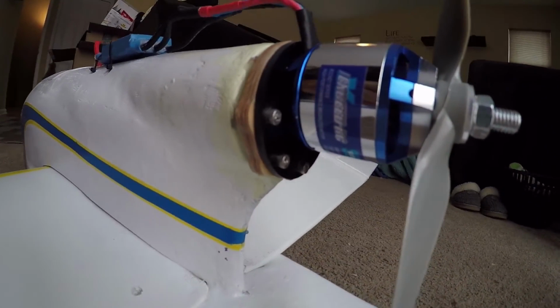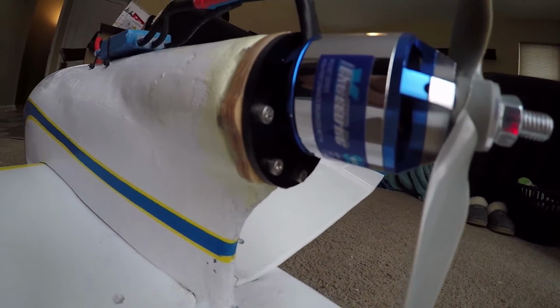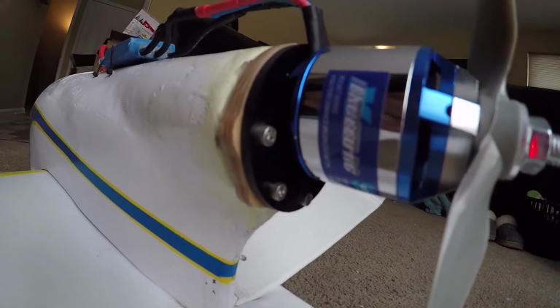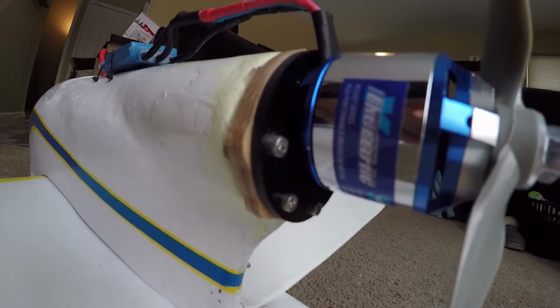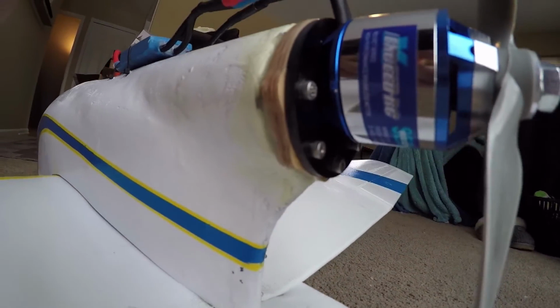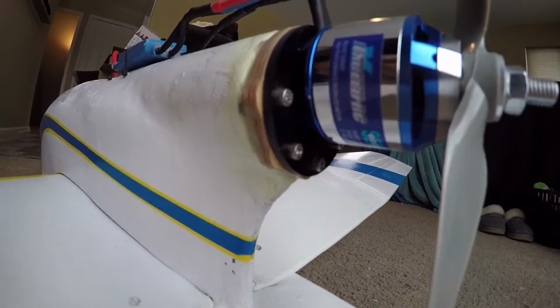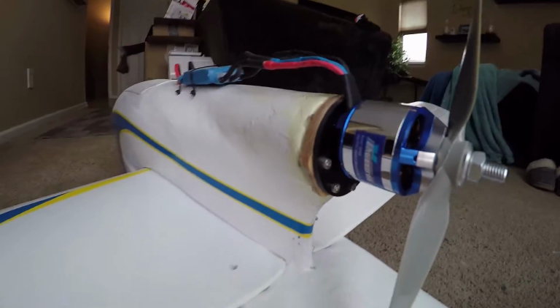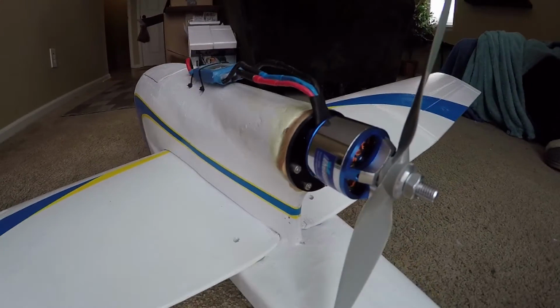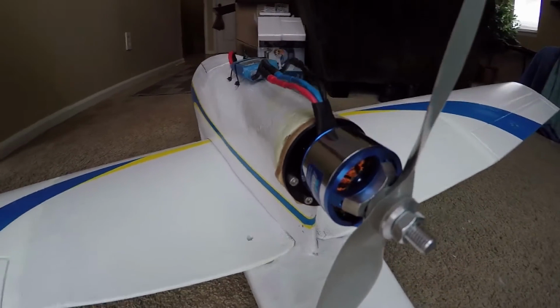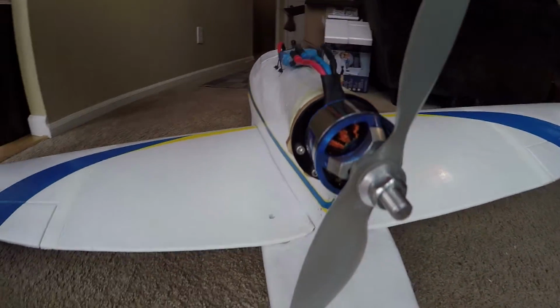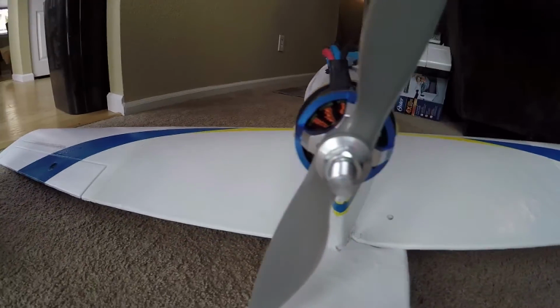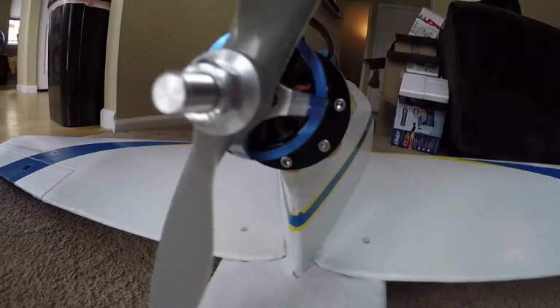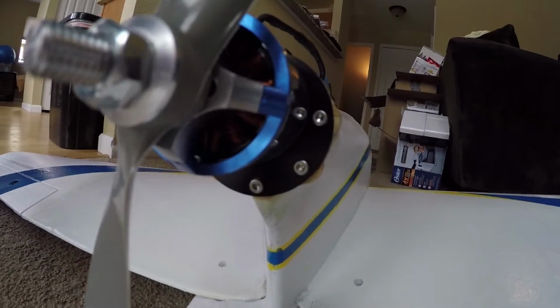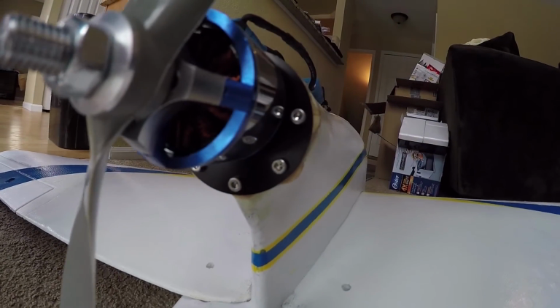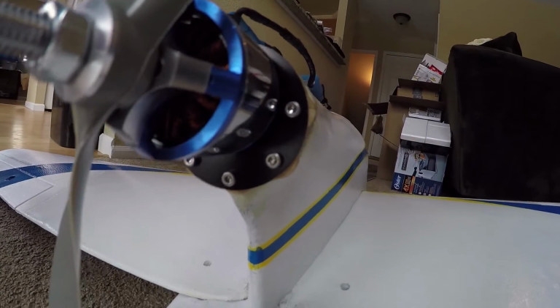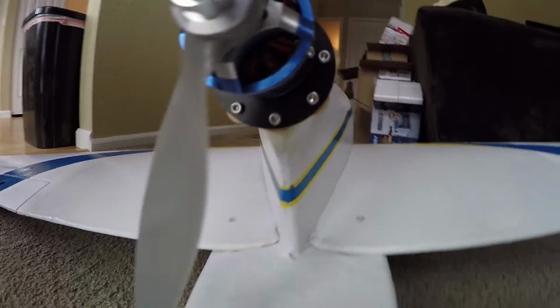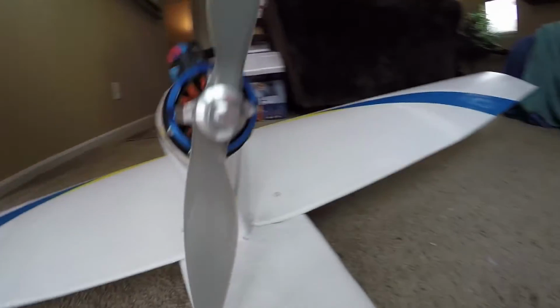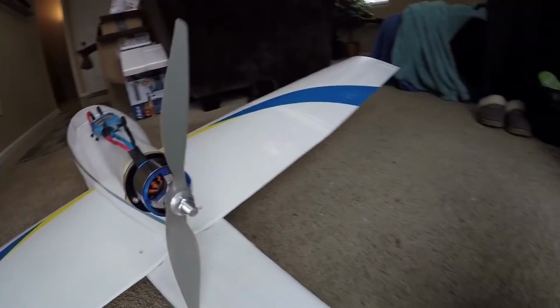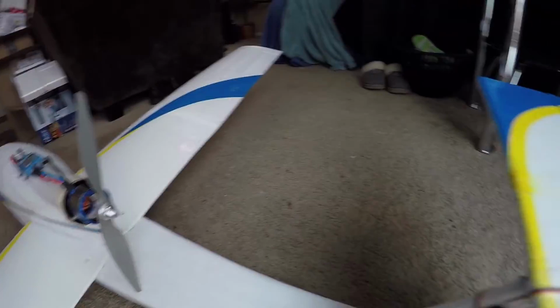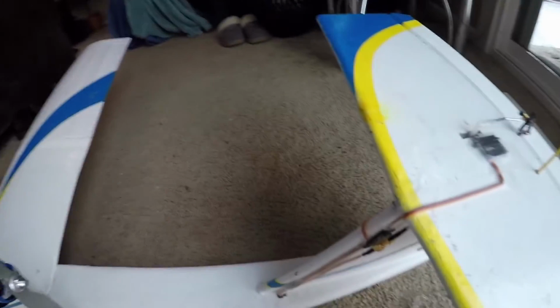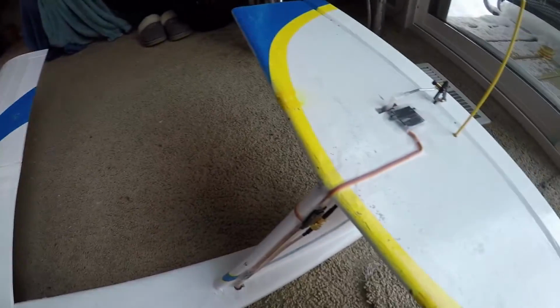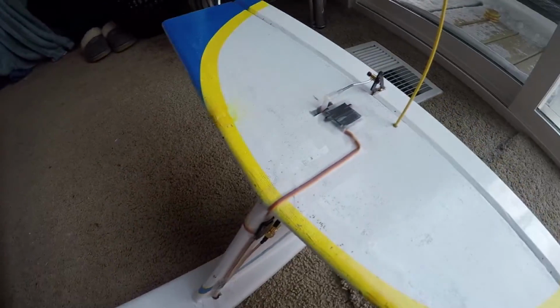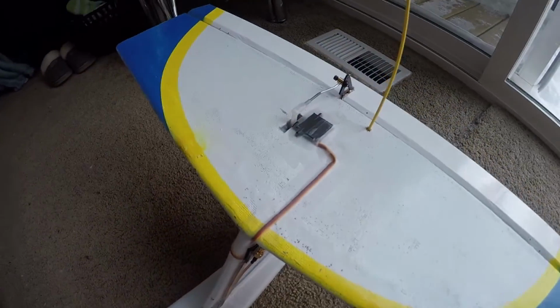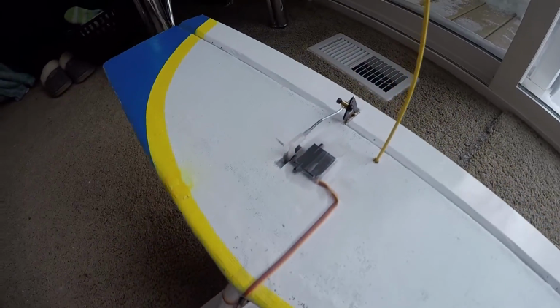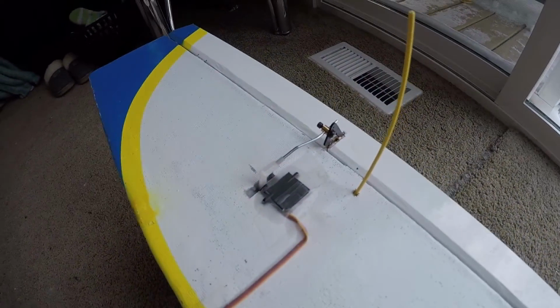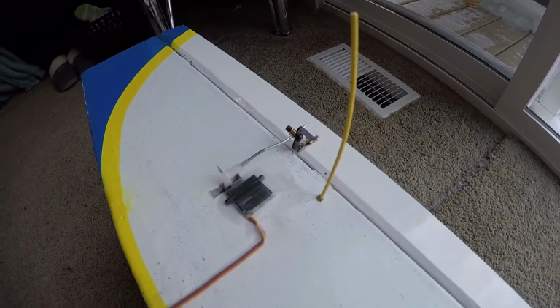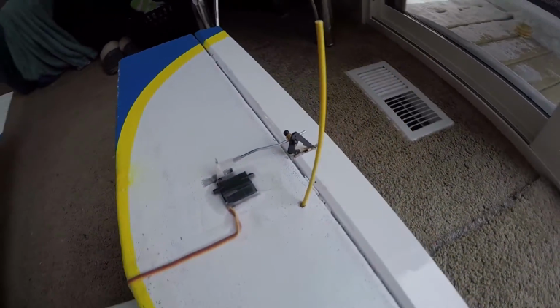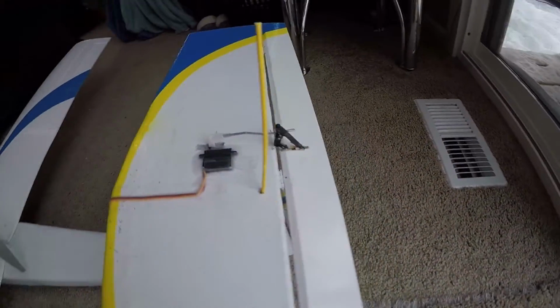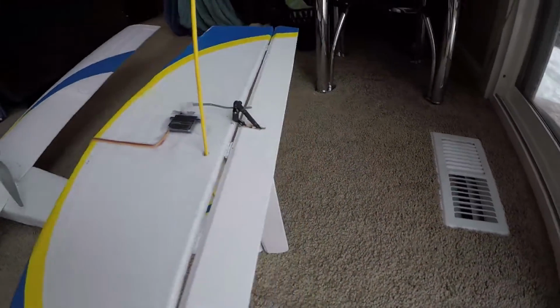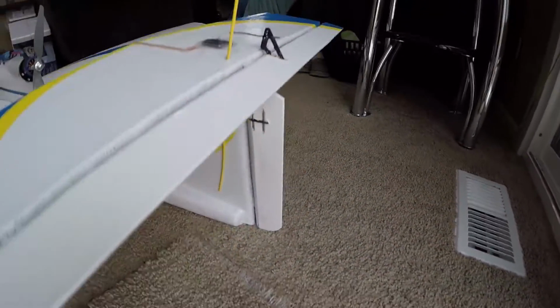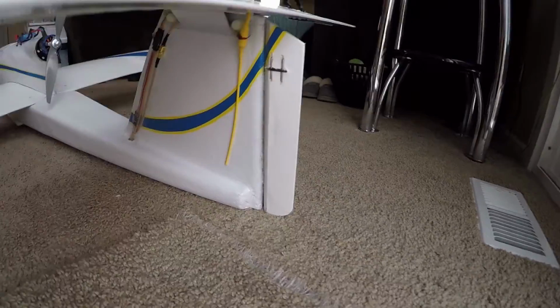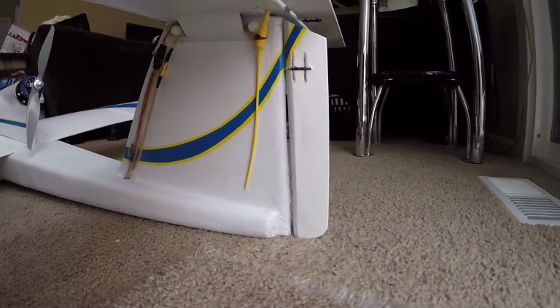Here's the offset motor I mentioned to clear the prop on the boom. Since the elevator is most critical, I mounted it up top to try and shield it from water and then covered it with tape.